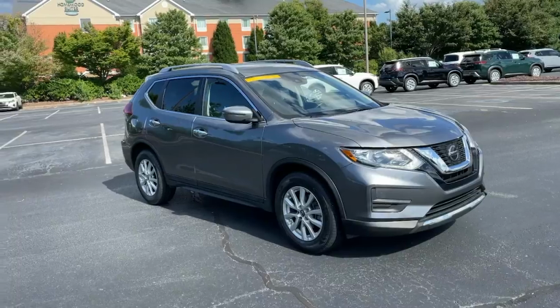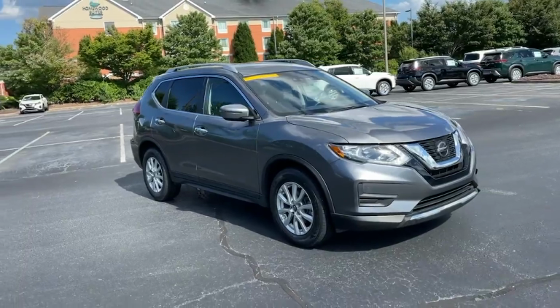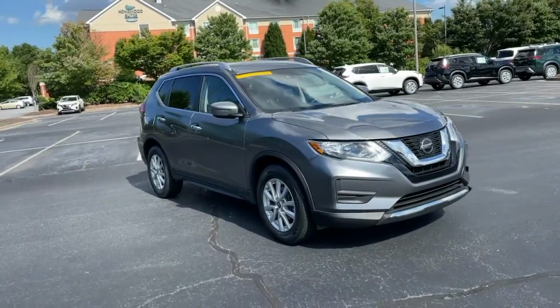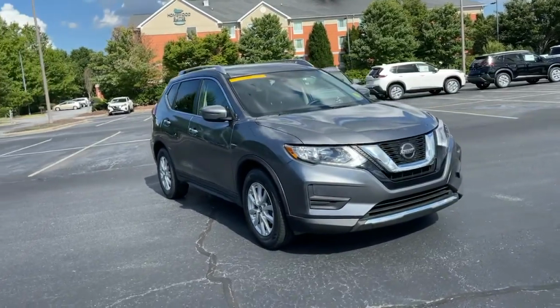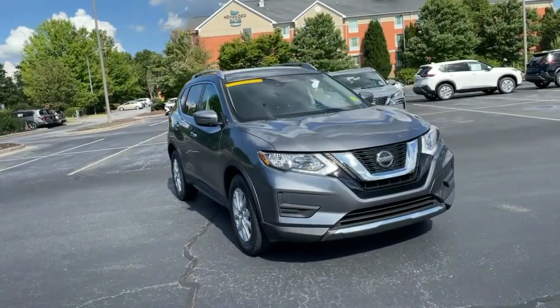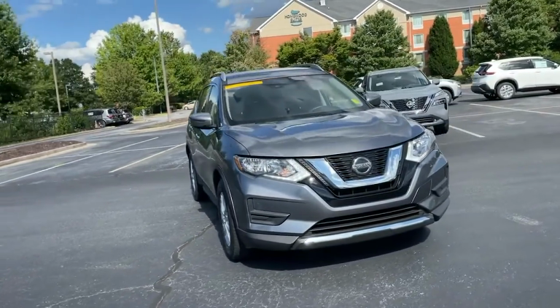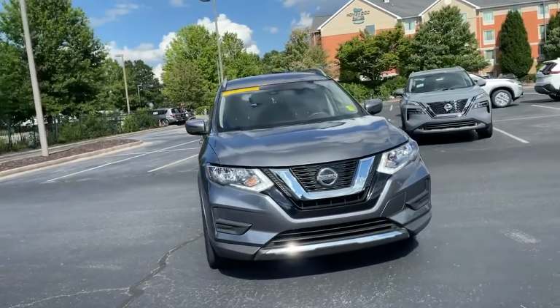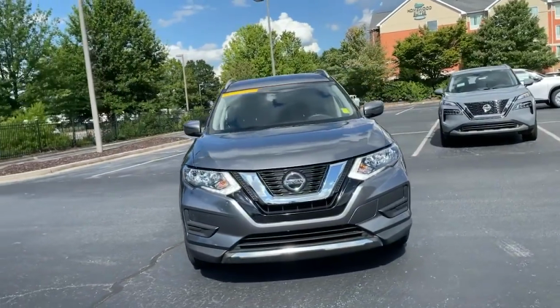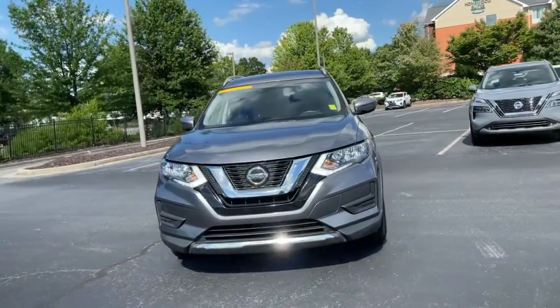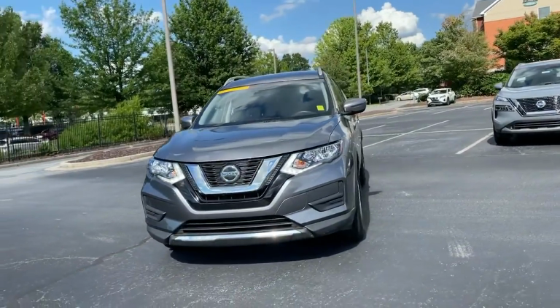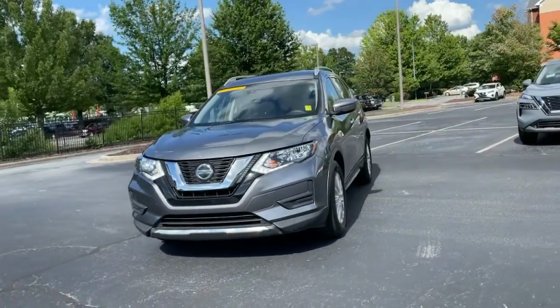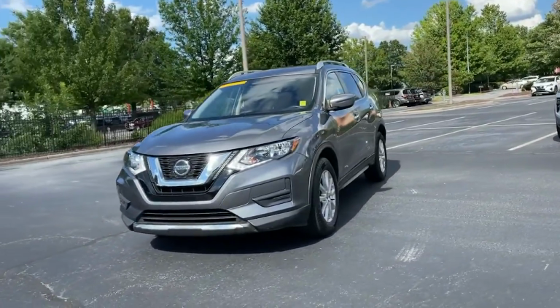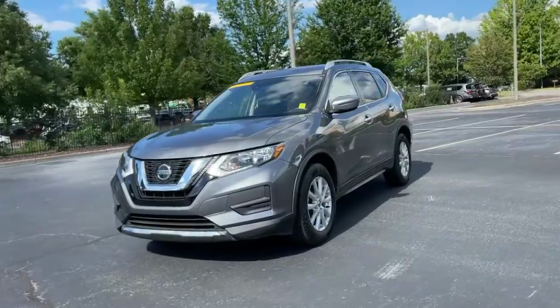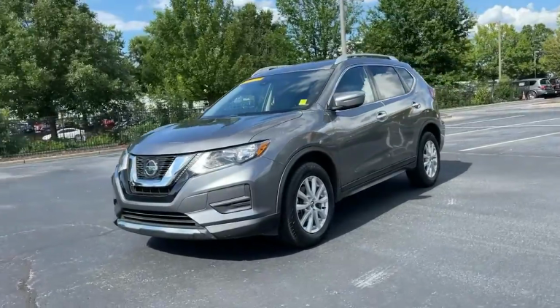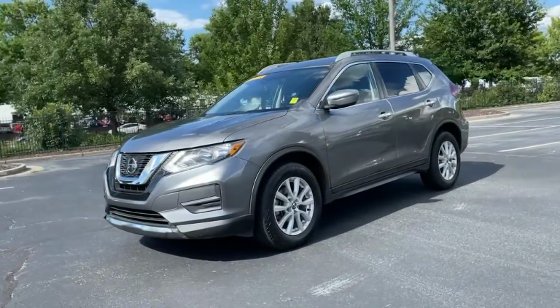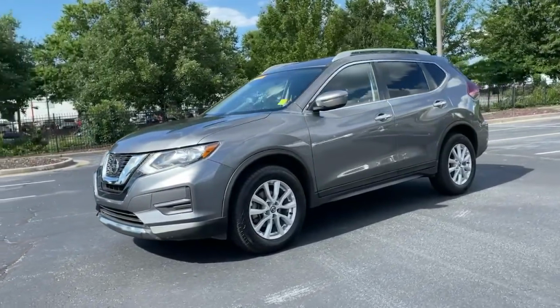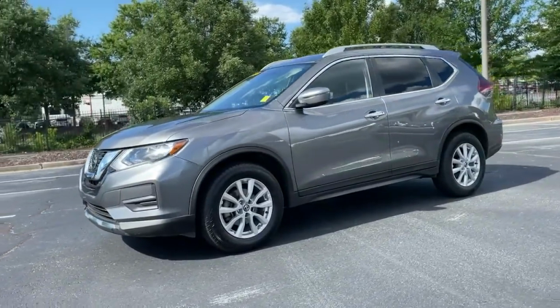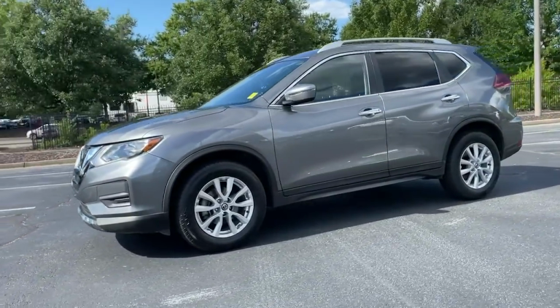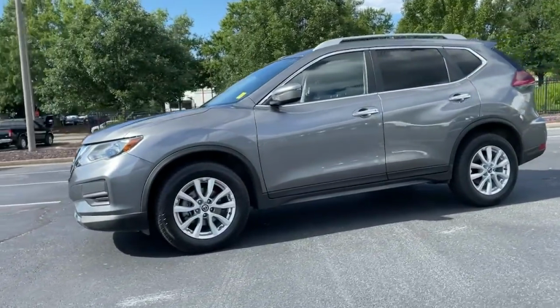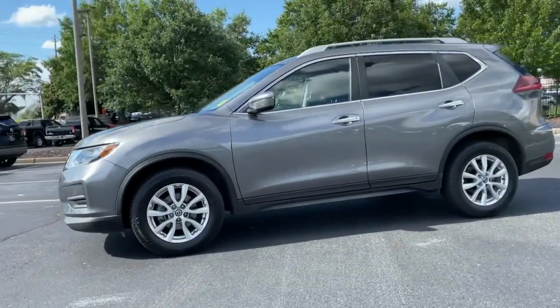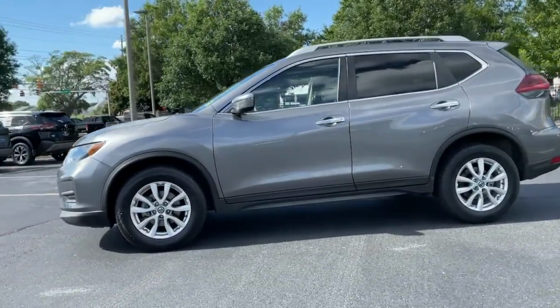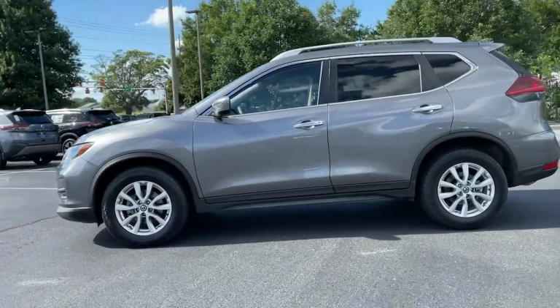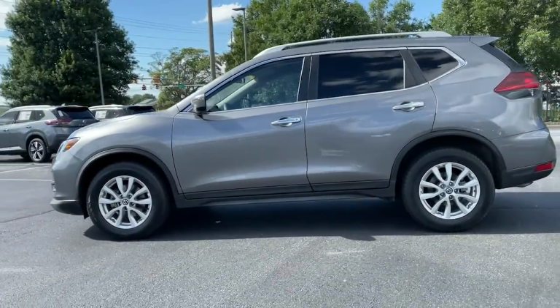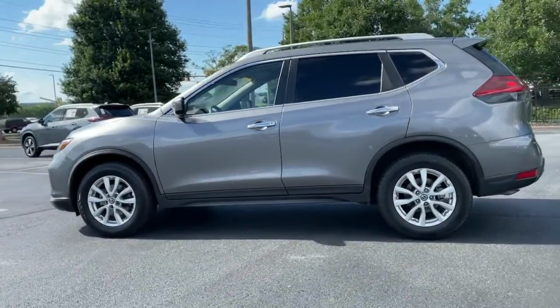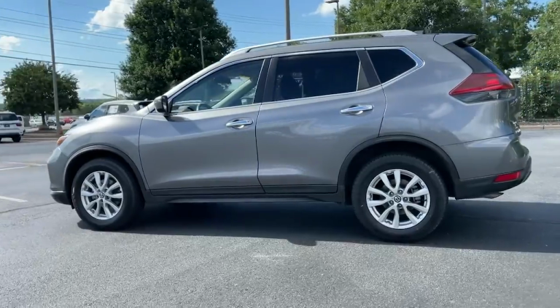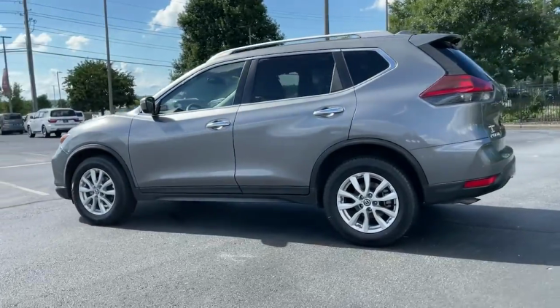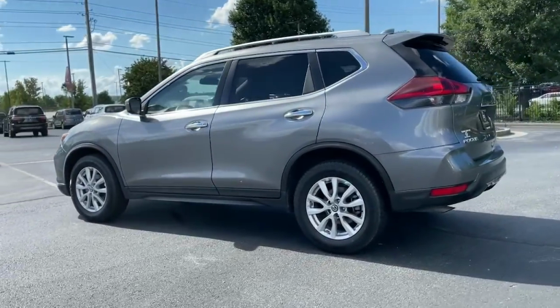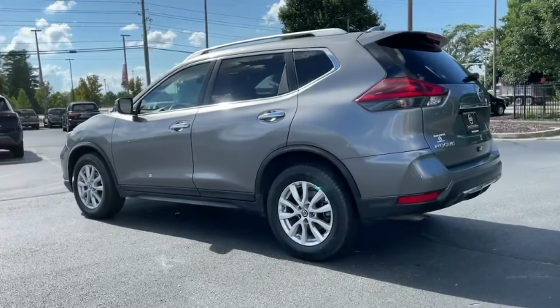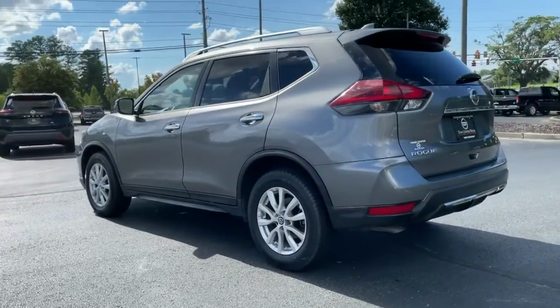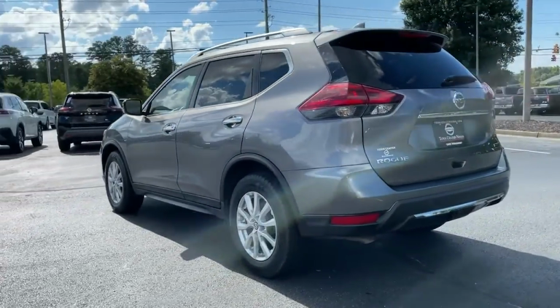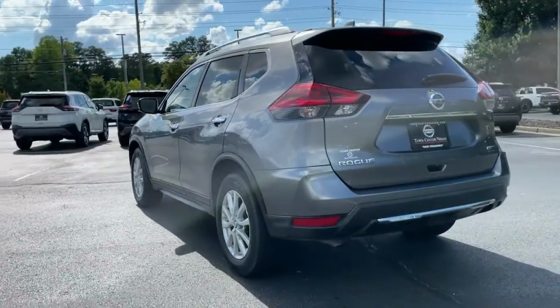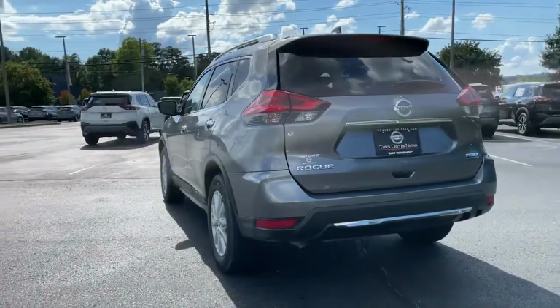You will love the features of this 2019 Nissan Rogue. This vehicle still has fewer than 35,000 miles on the clock, so it won't last long. This feature-rich Rogue adds confidence and convenience to everyday life.